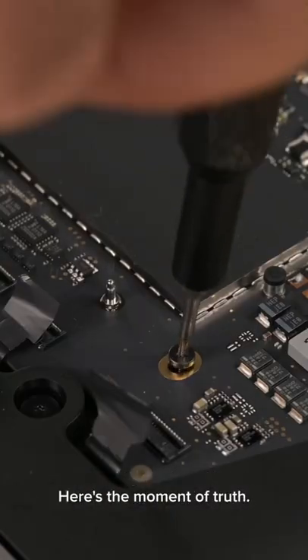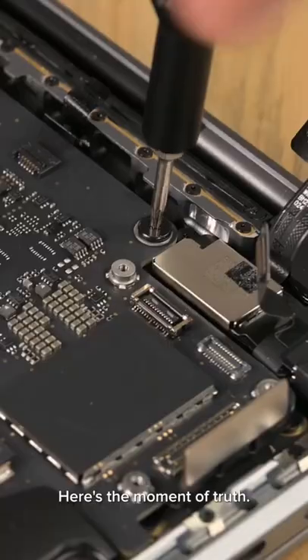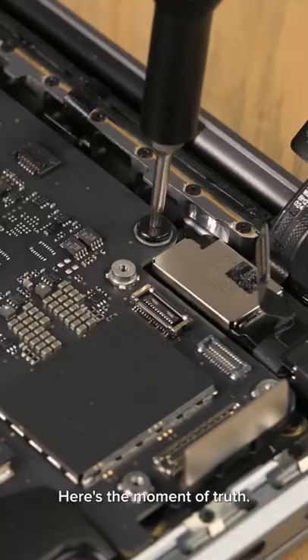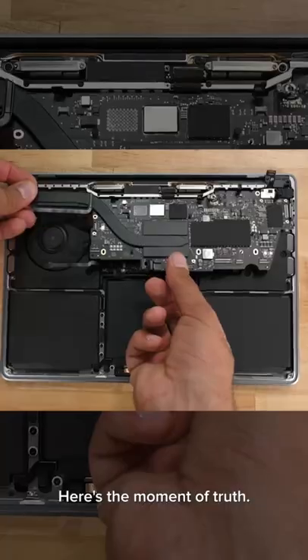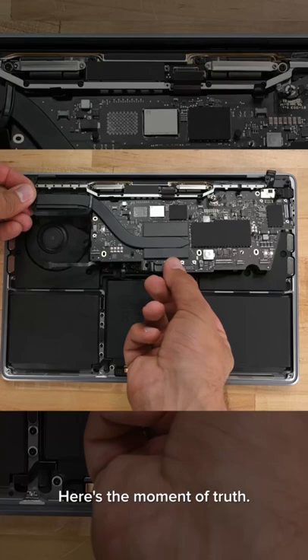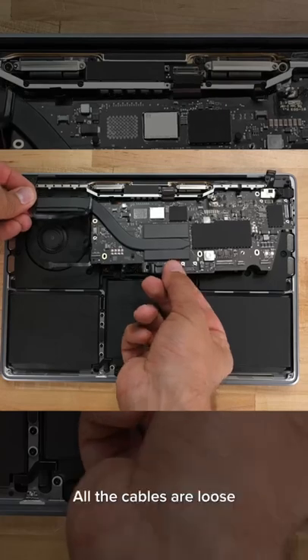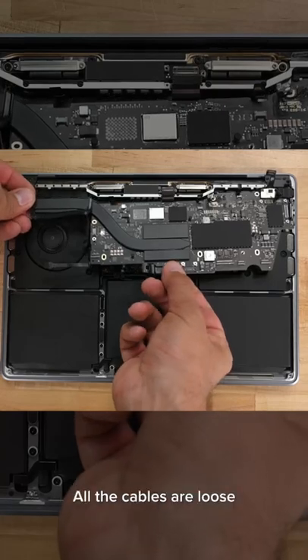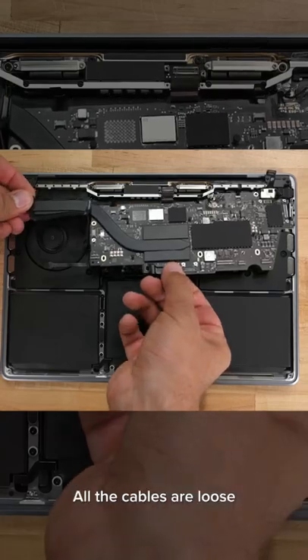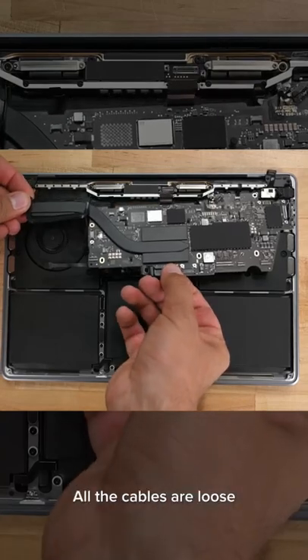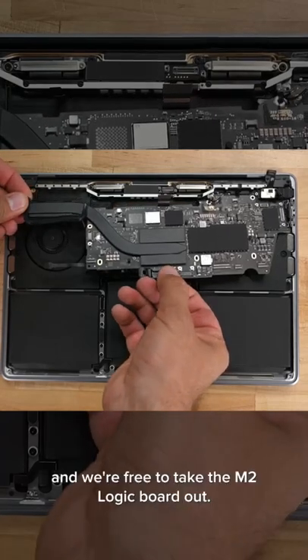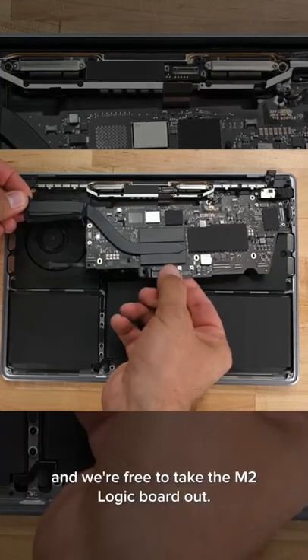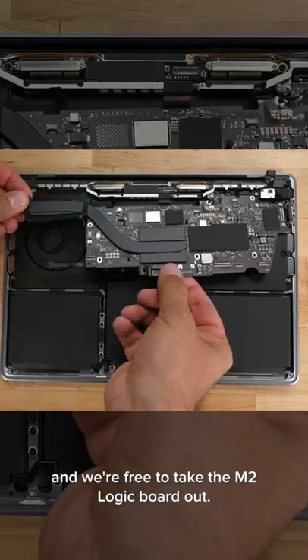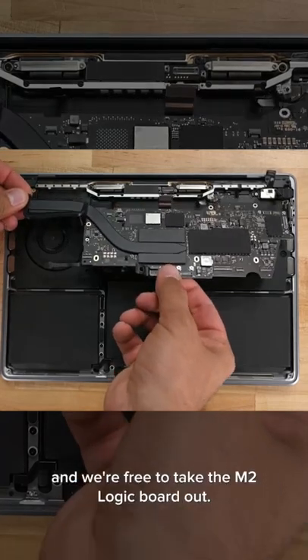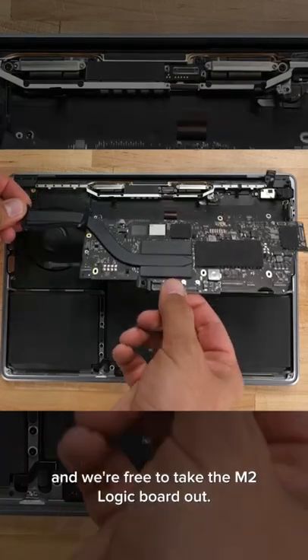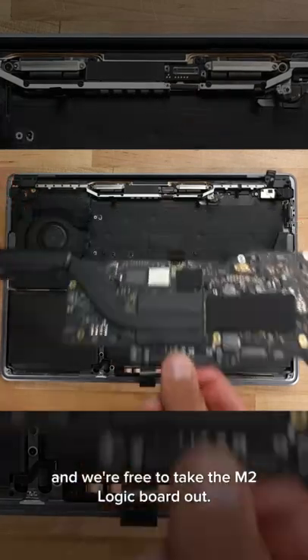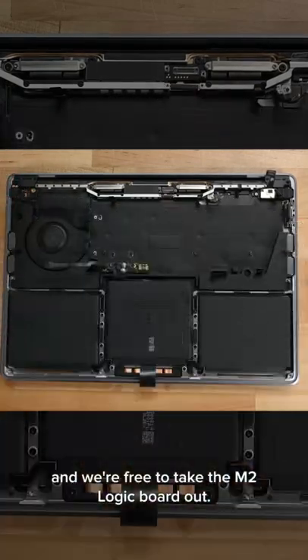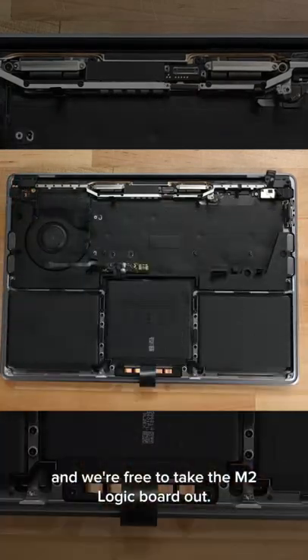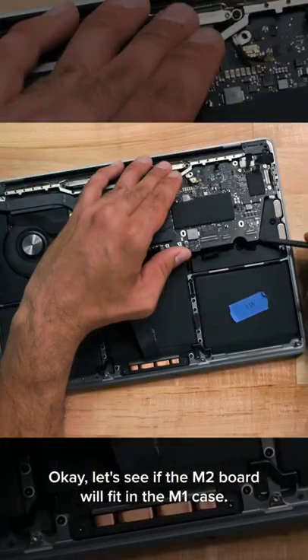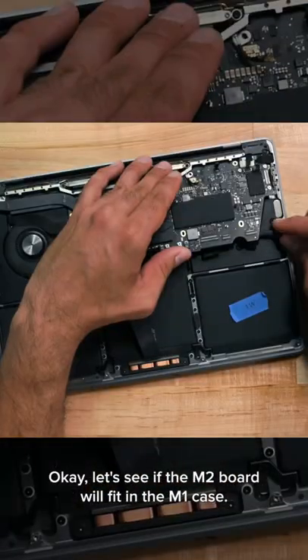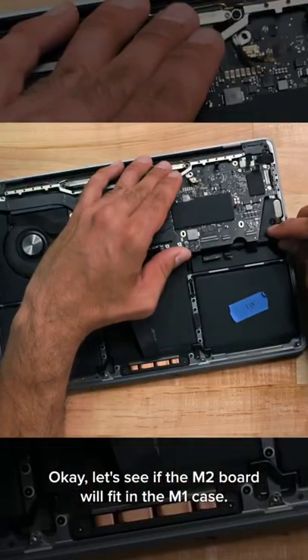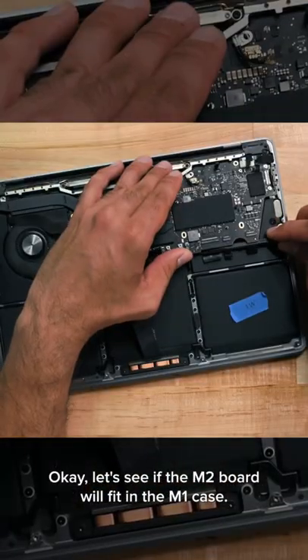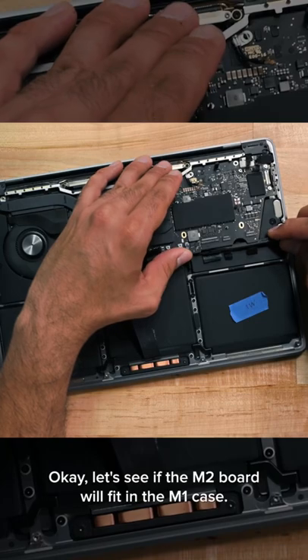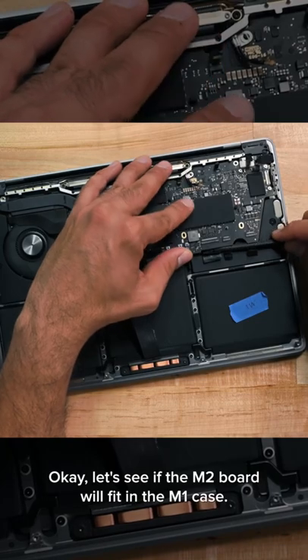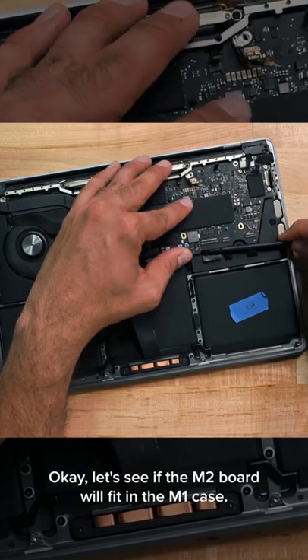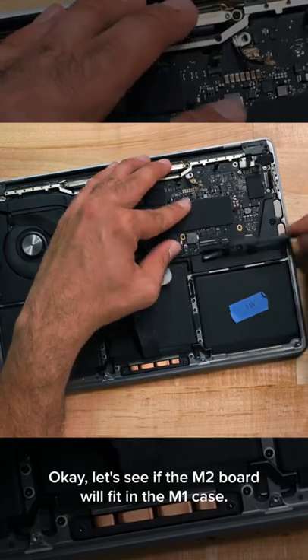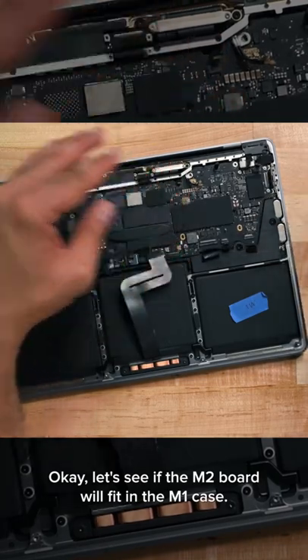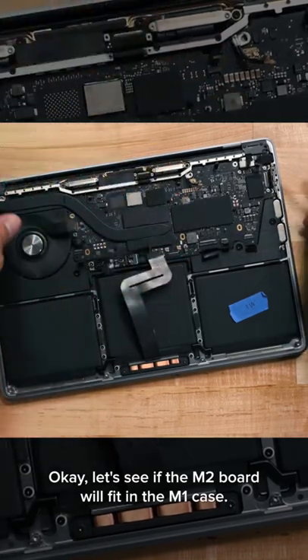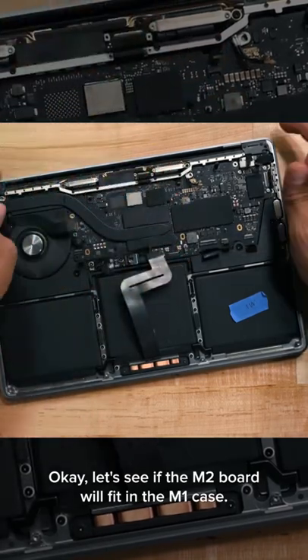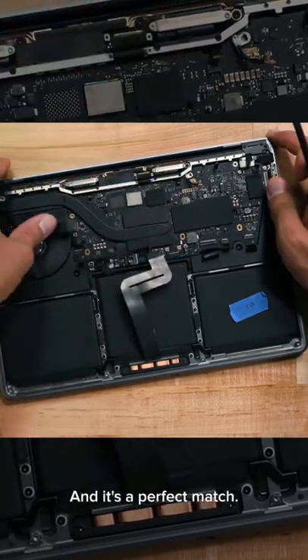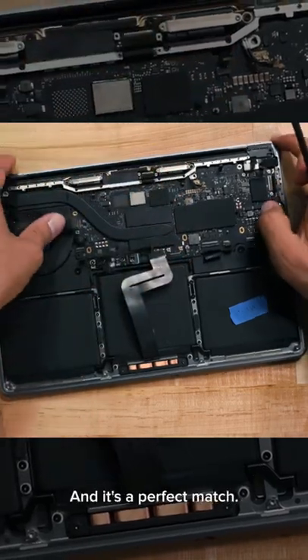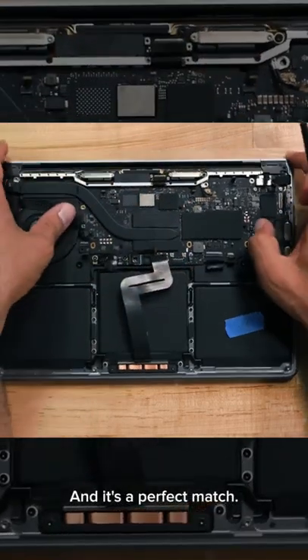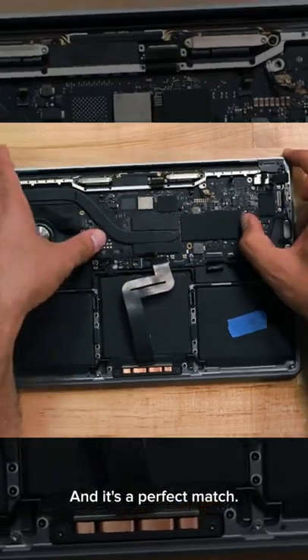Here's the moment of truth. All the cables are loose and we're free to take the M2 logic board out. Let's see if the M2 board will fit in the M1 case — and it's a perfect match.